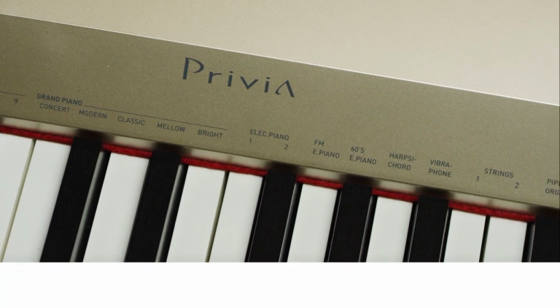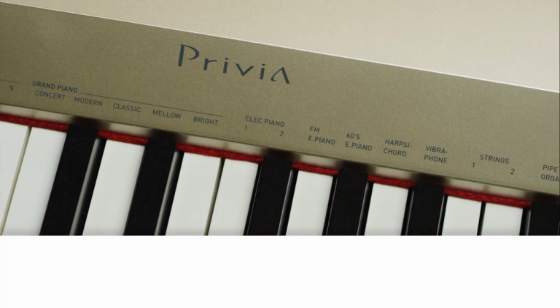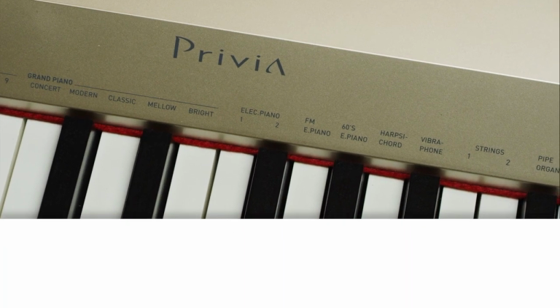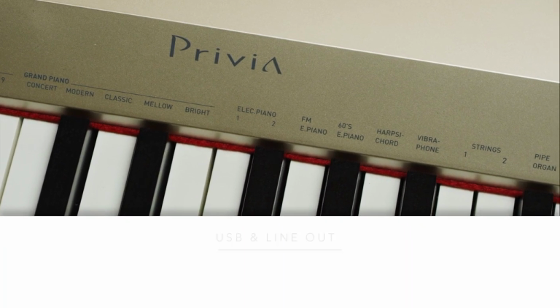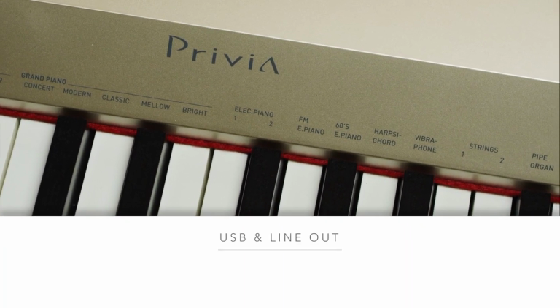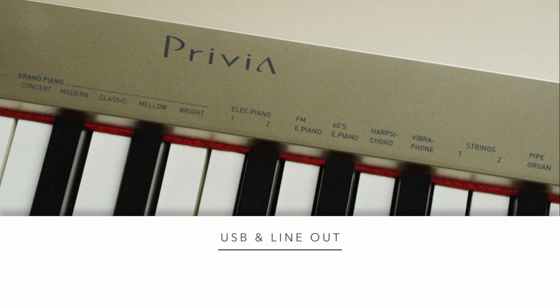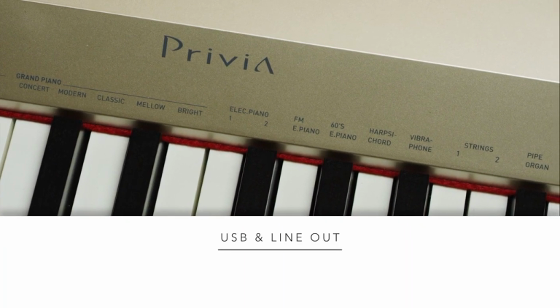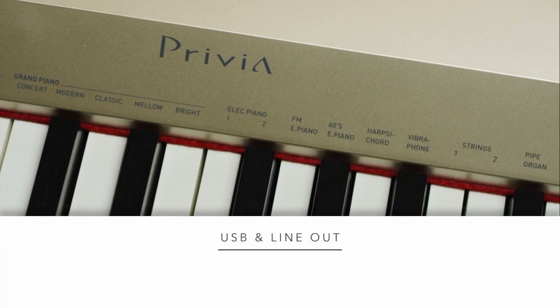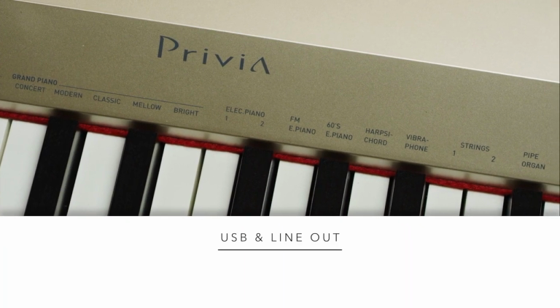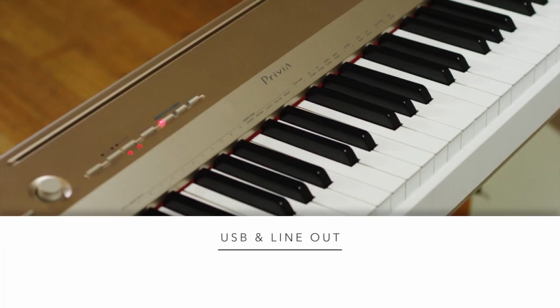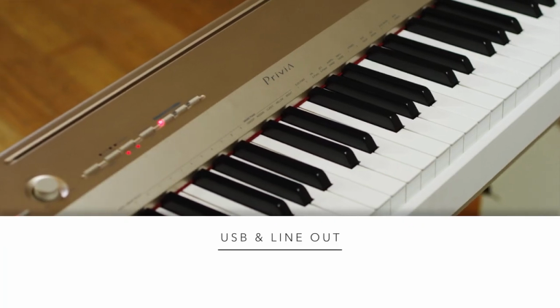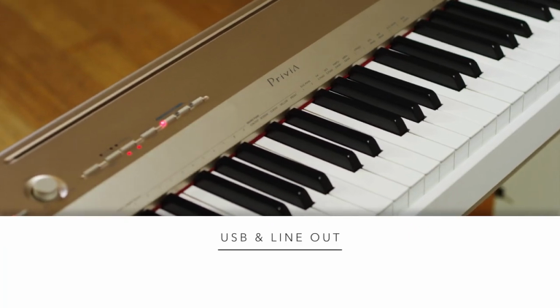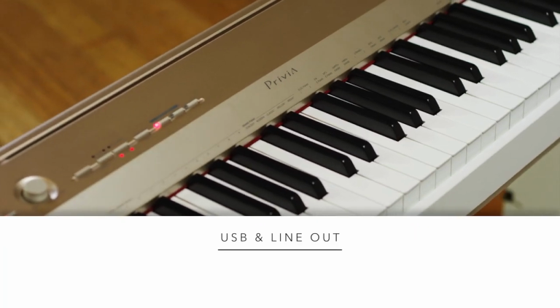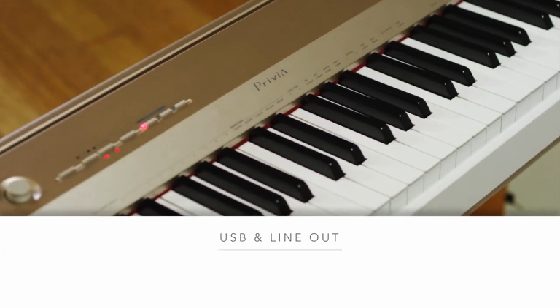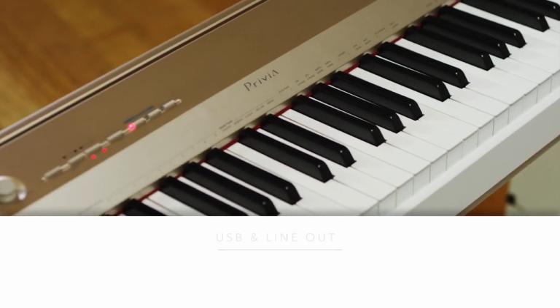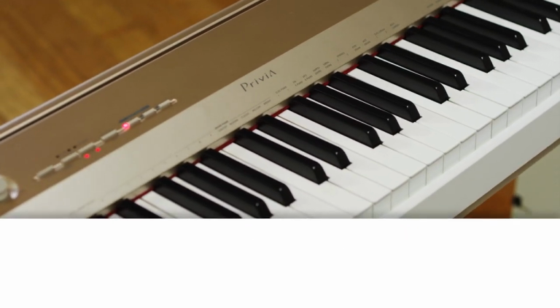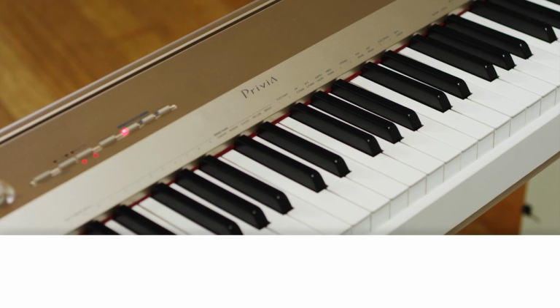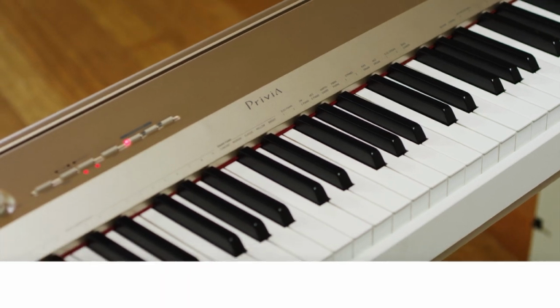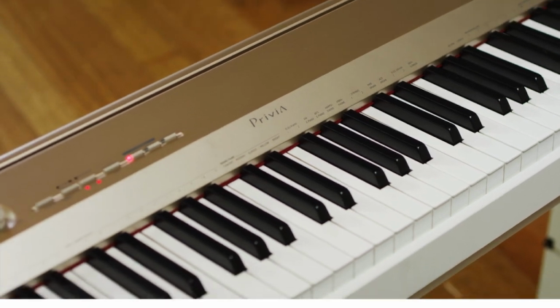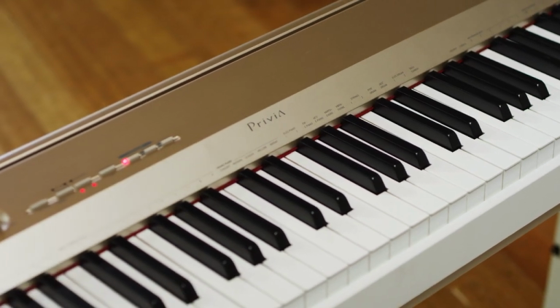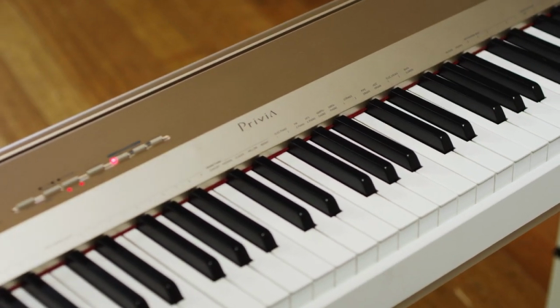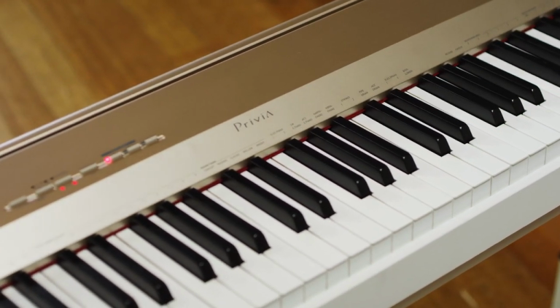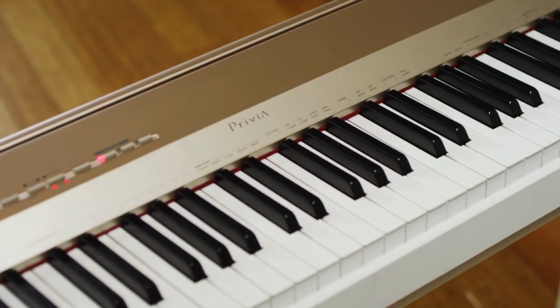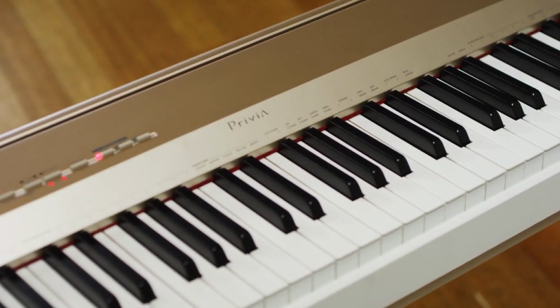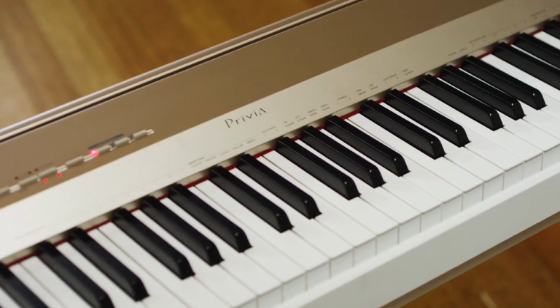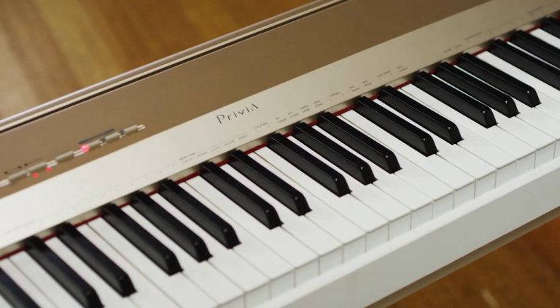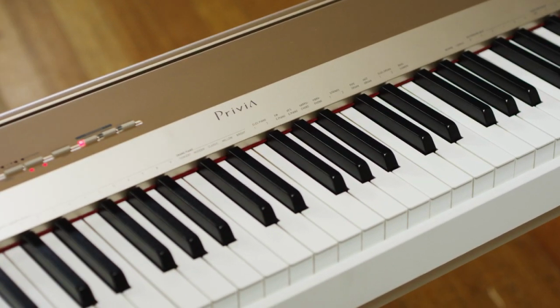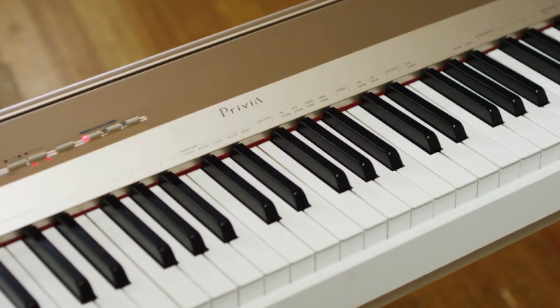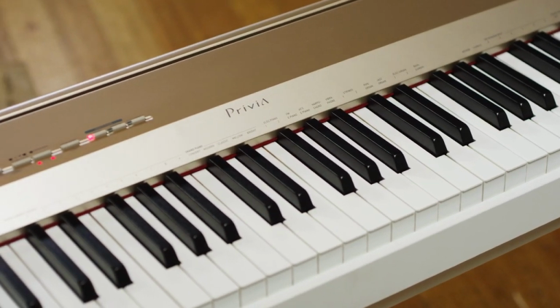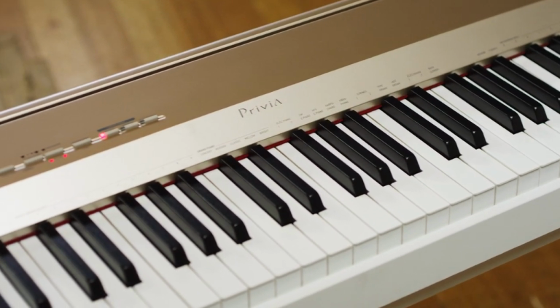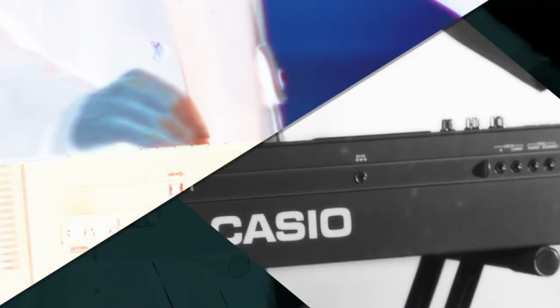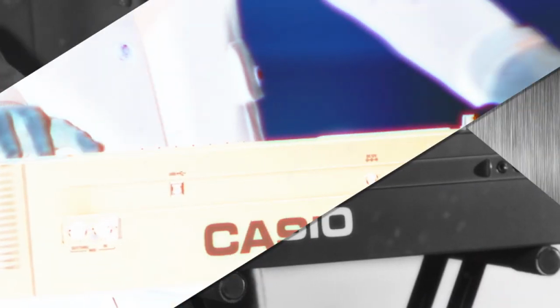USB for computer connectivity and line-out to connect to a sound system make the Privia PX160 truly exceptional.